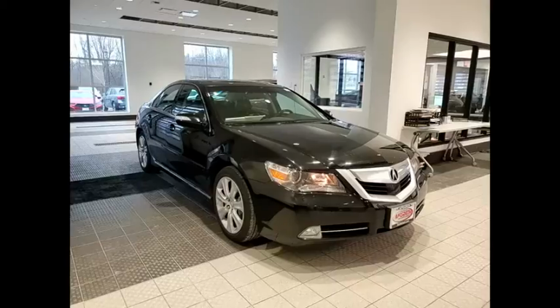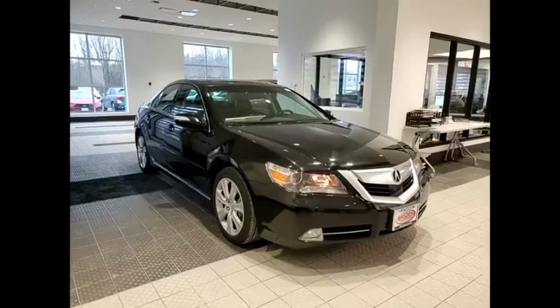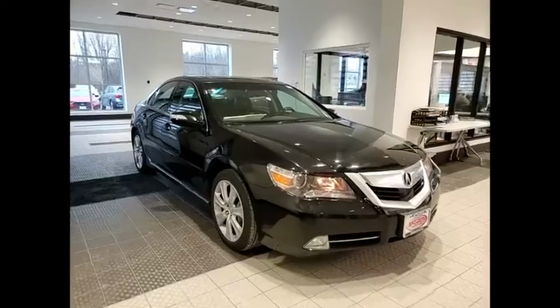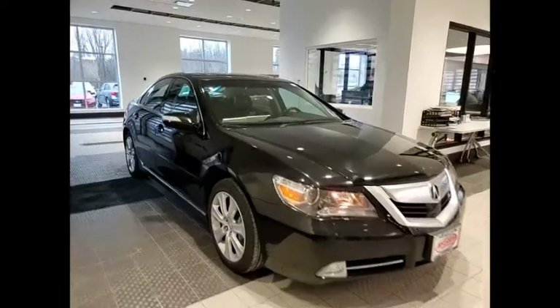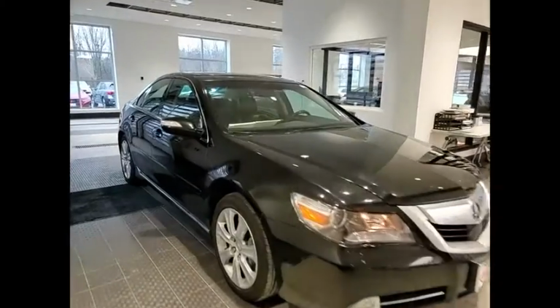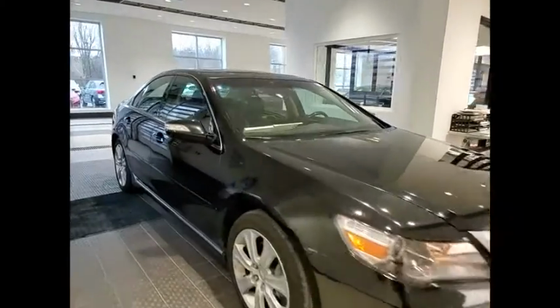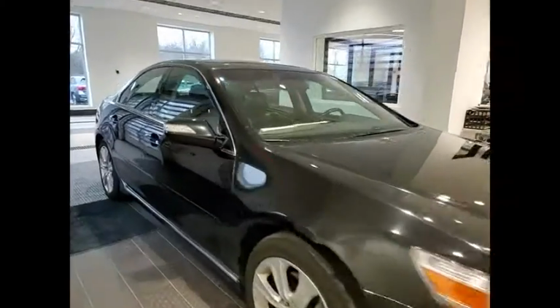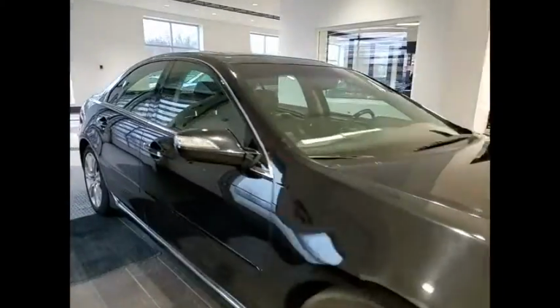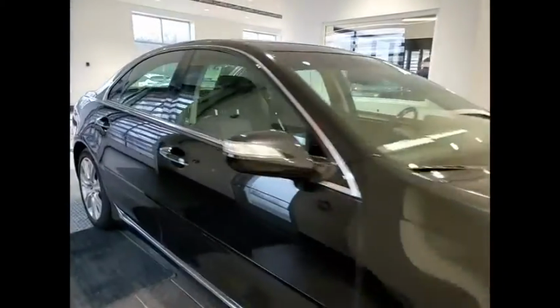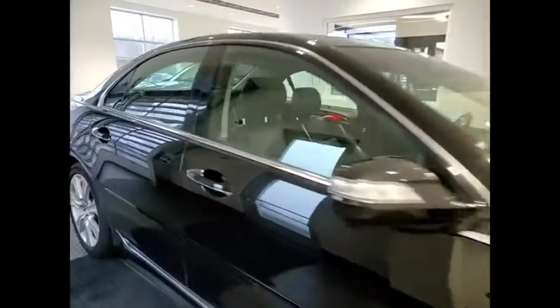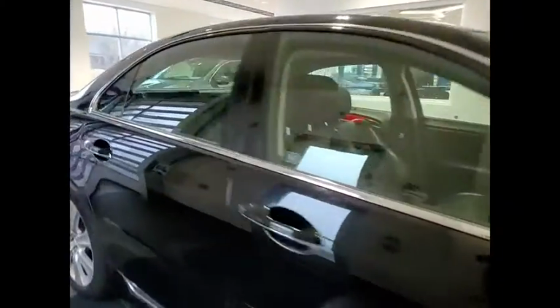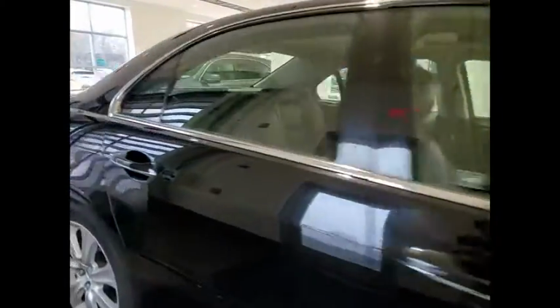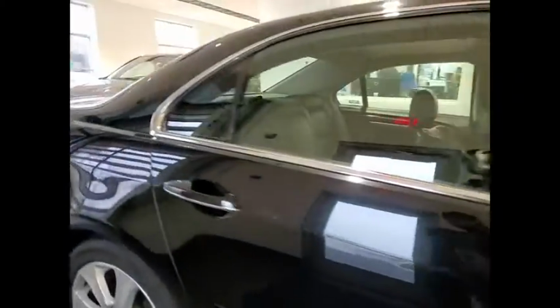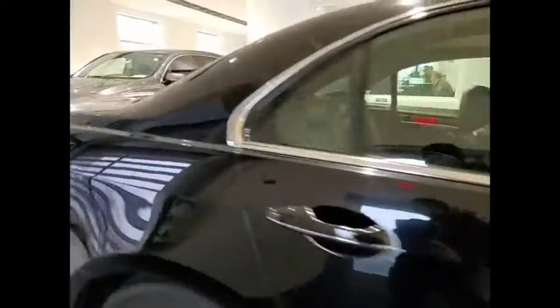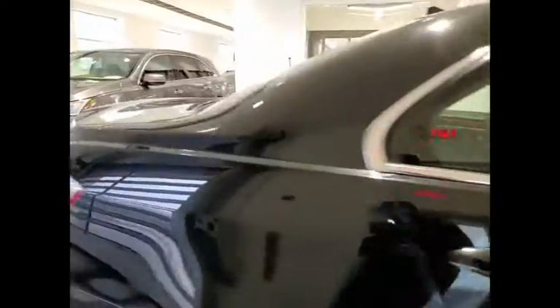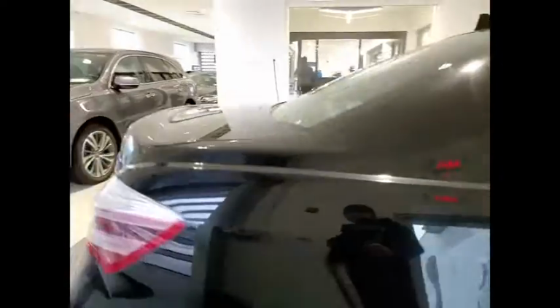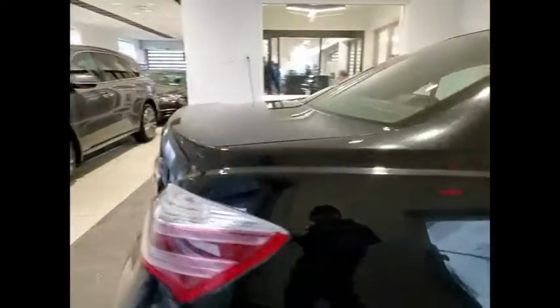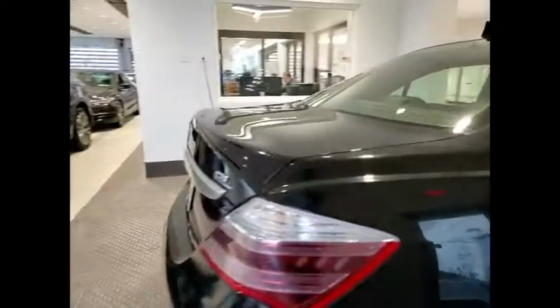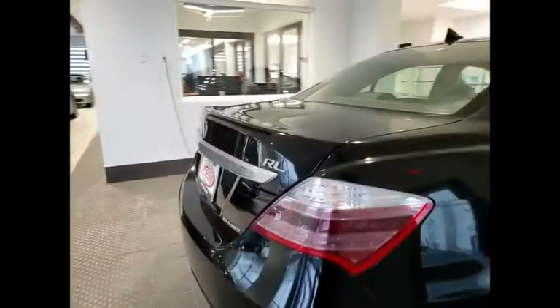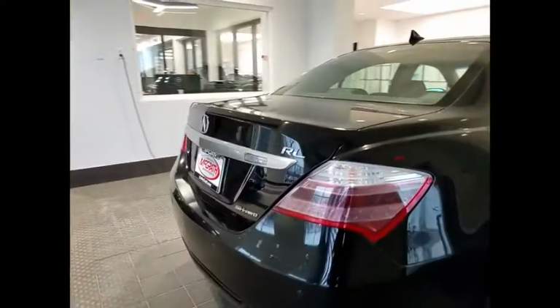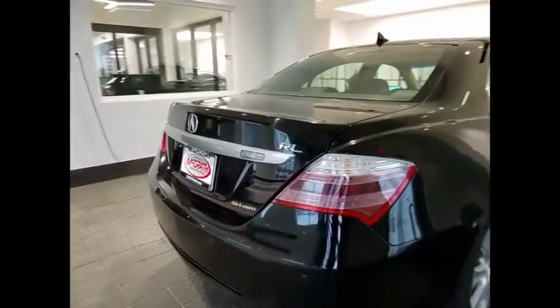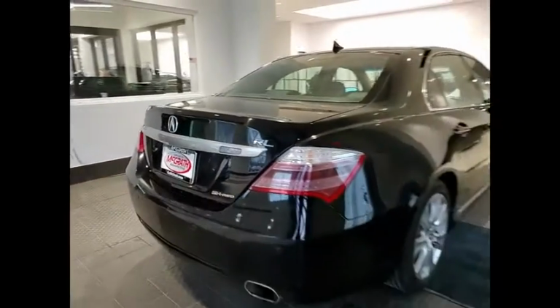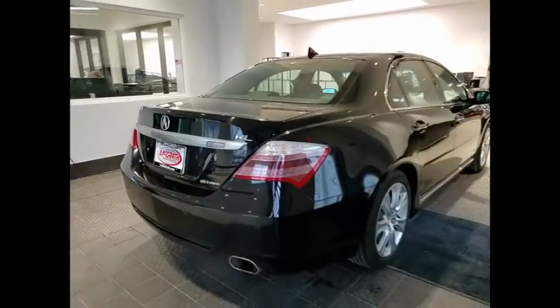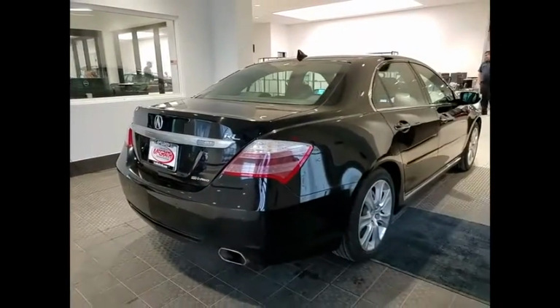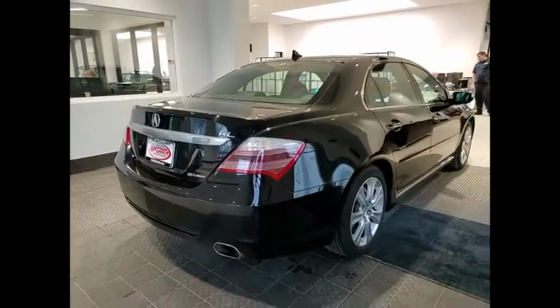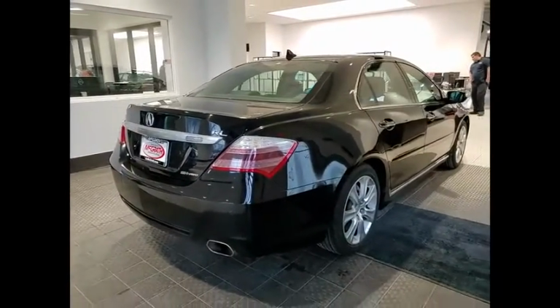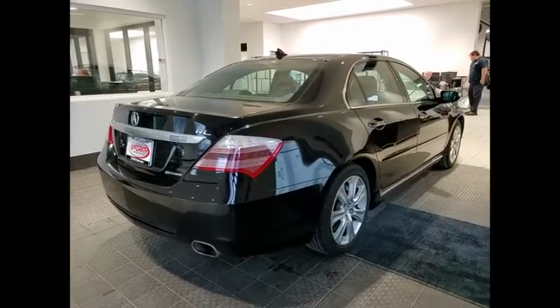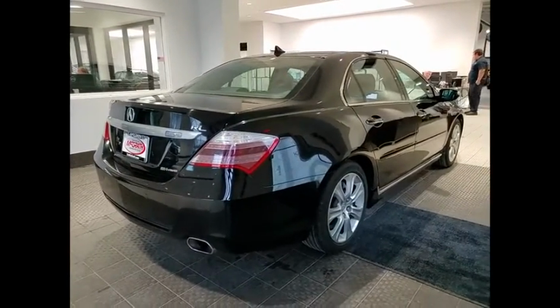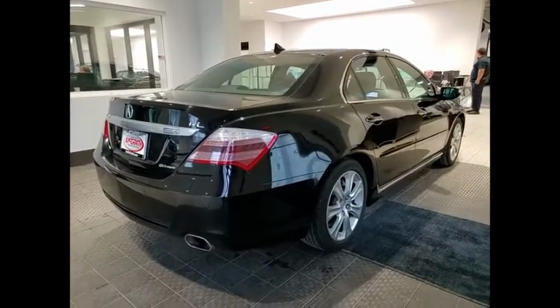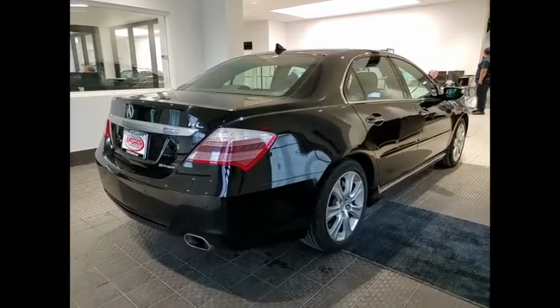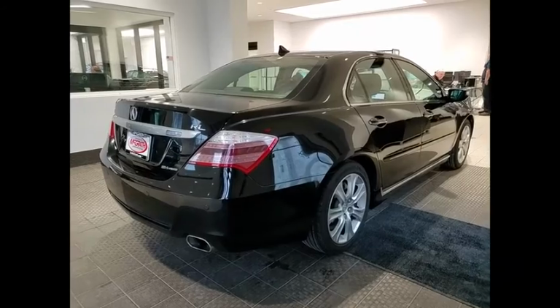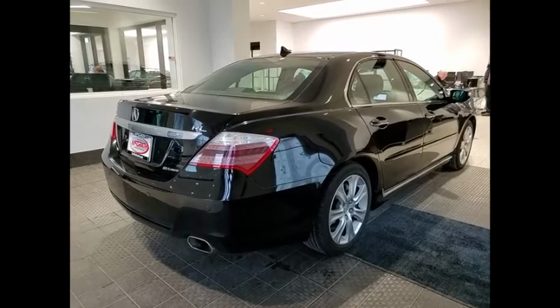Stop by and take a look at the 2009 RL. If you're looking for top-notch crash scores on a vehicle that has a wealth of standard features, the Acura RL fits the bill.